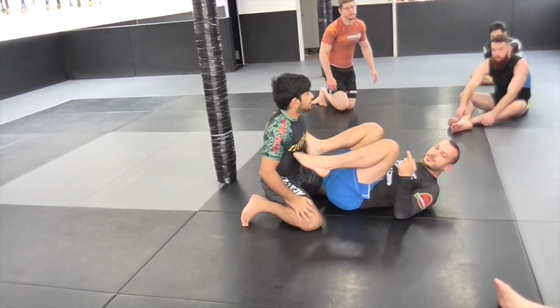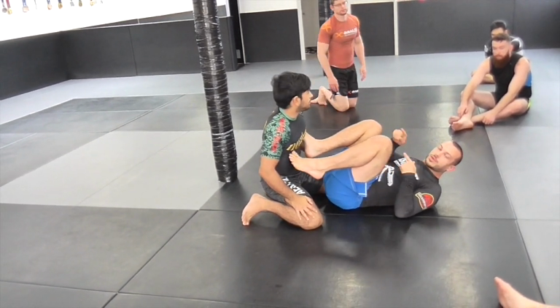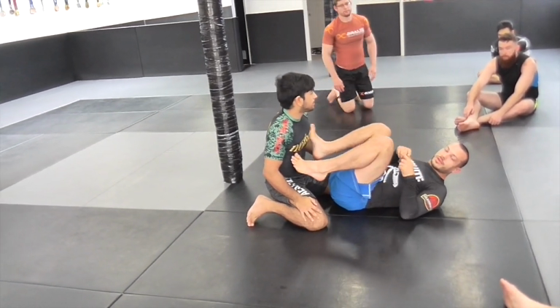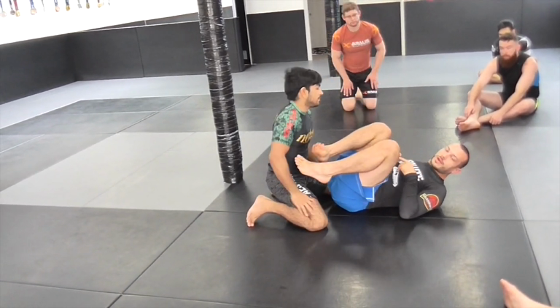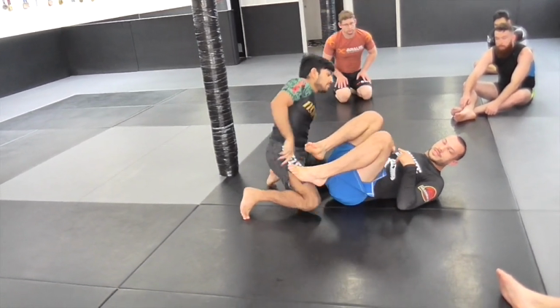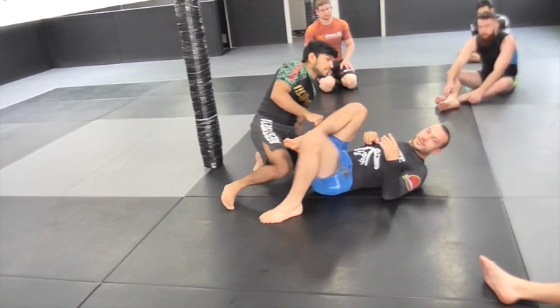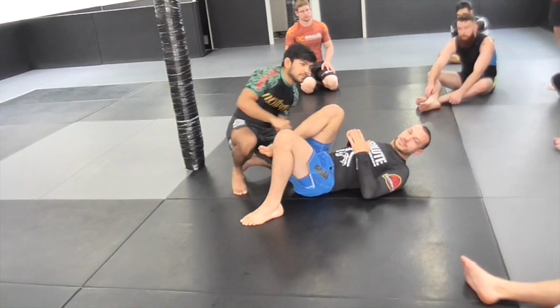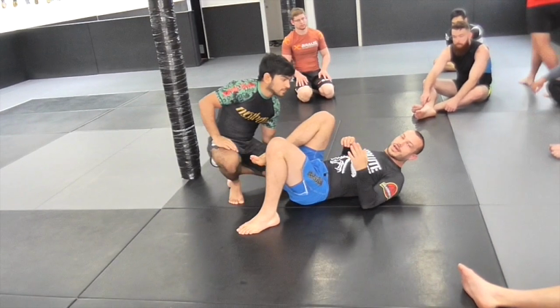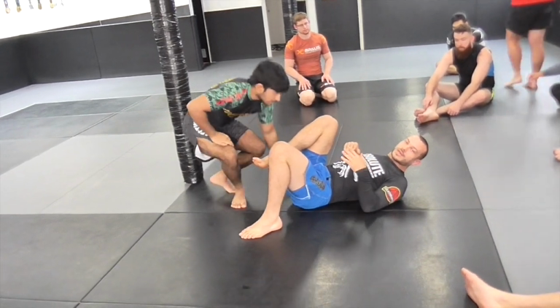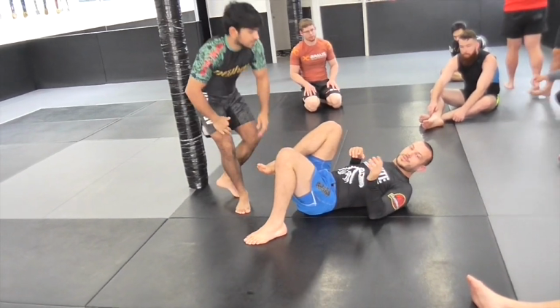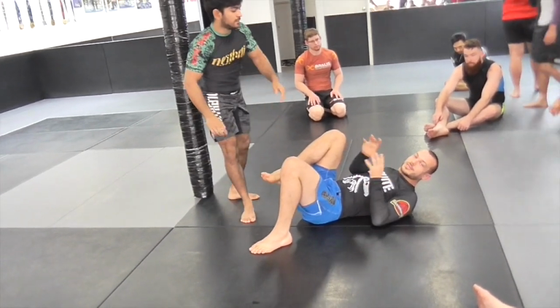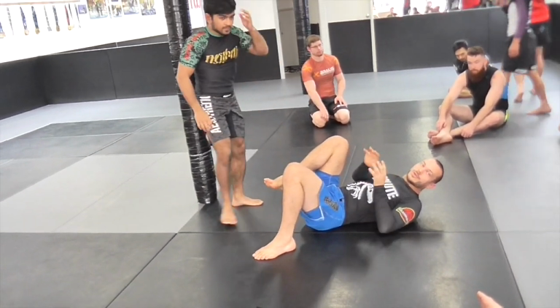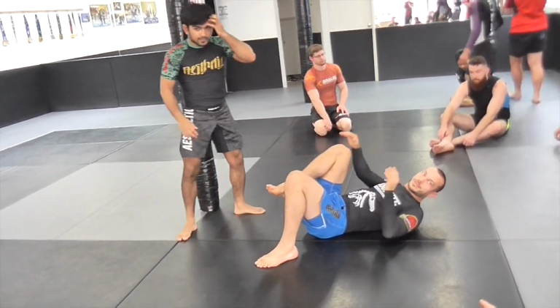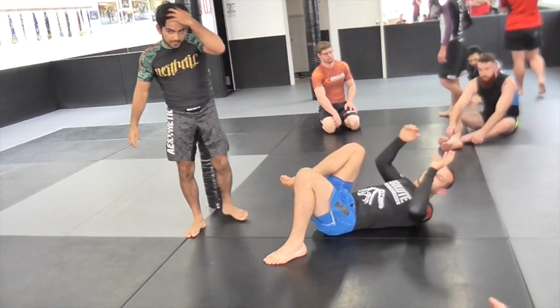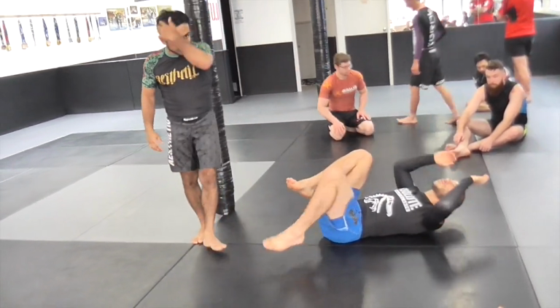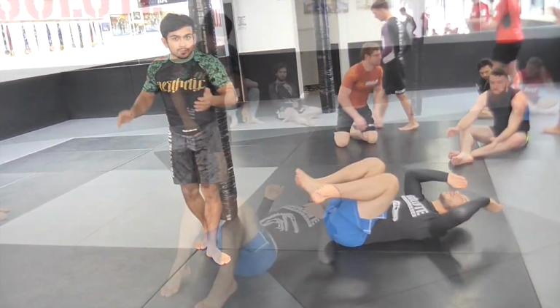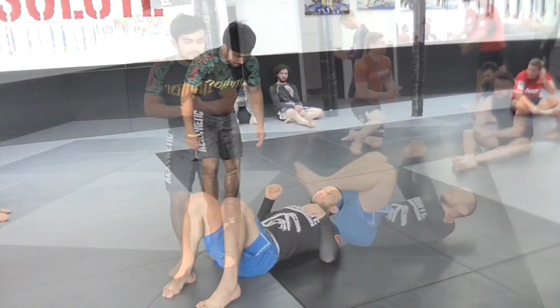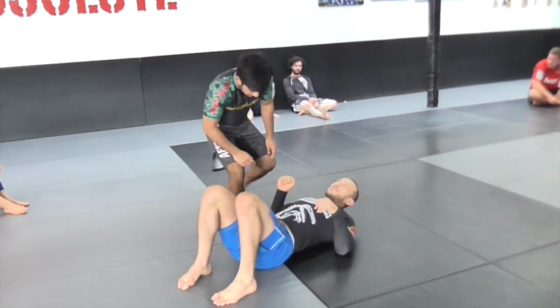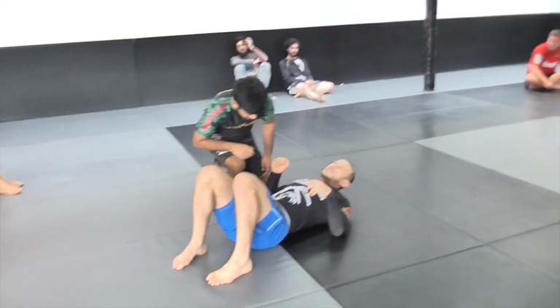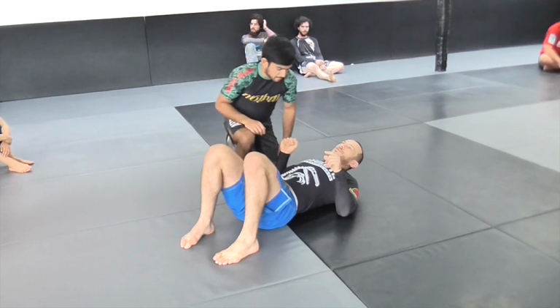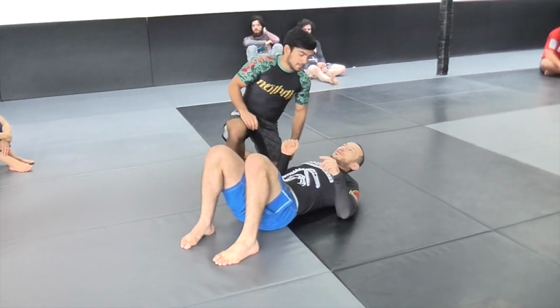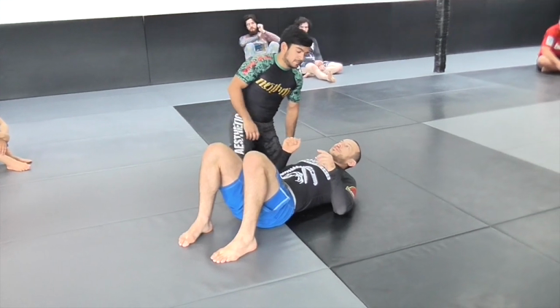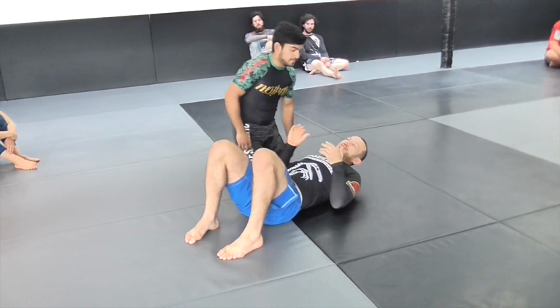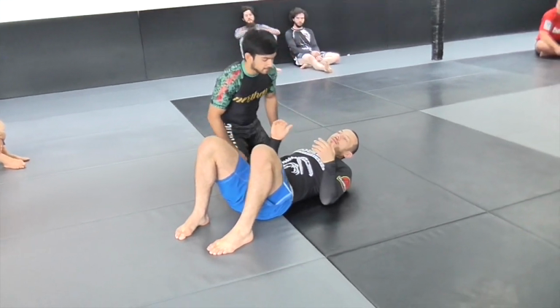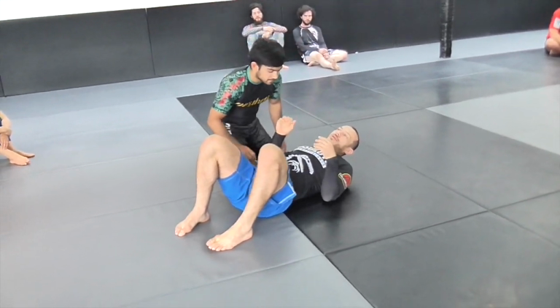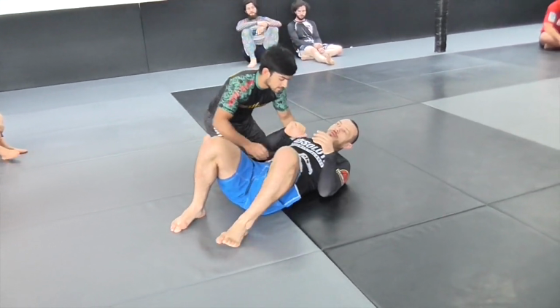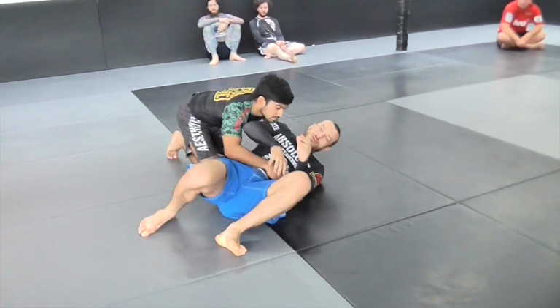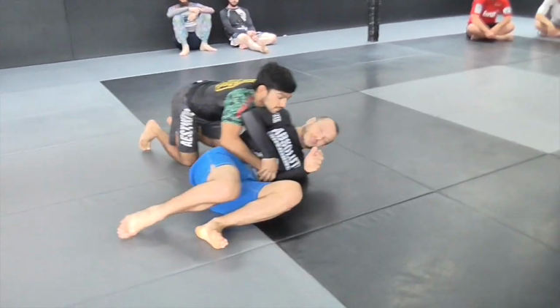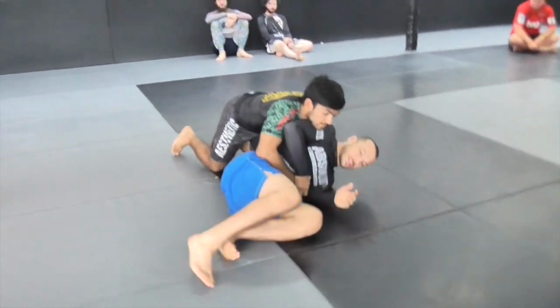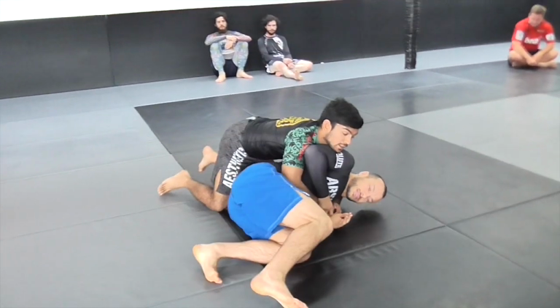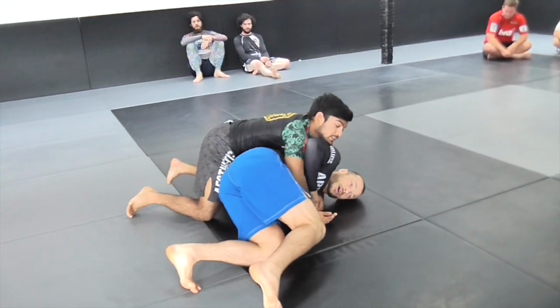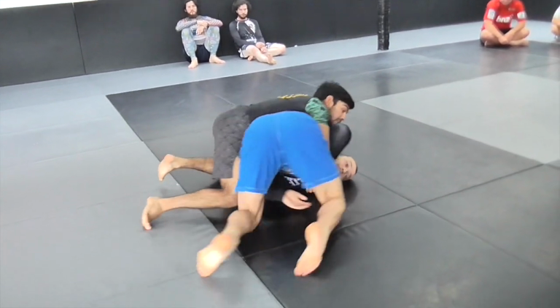Let's practice that — three minutes each. I want you to do left and right with this; you can't decide which side they're going to pass, you need to be good on both sides. I missed that opportunity — maybe he stayed chest behind my back and we end up in turtle.